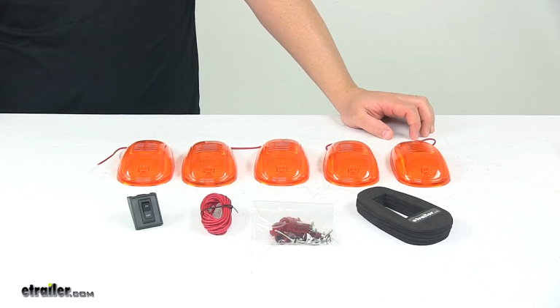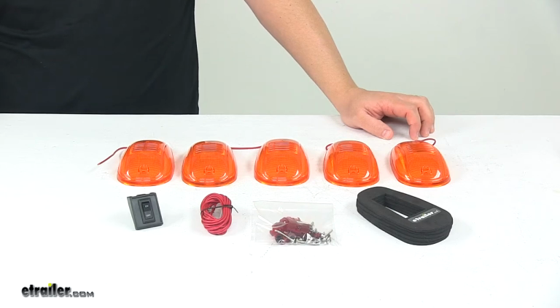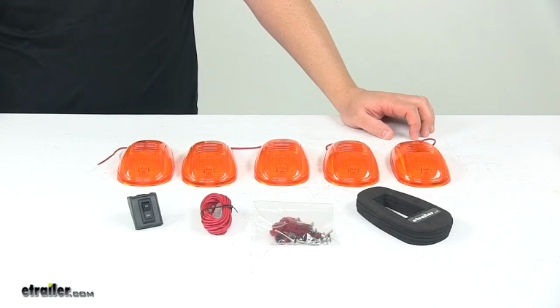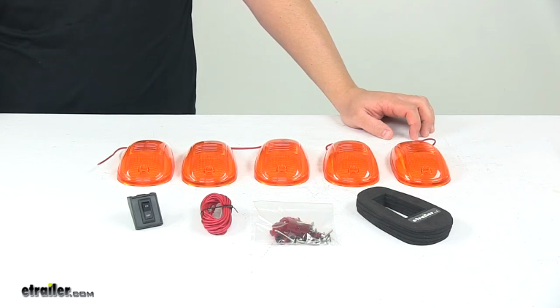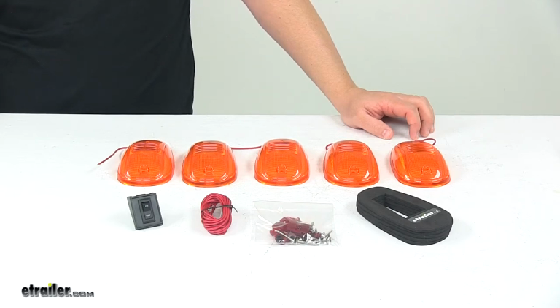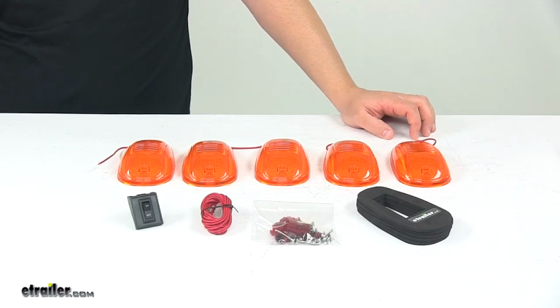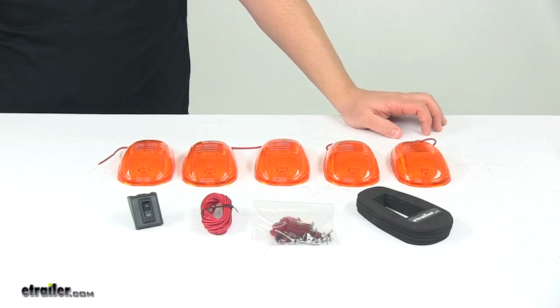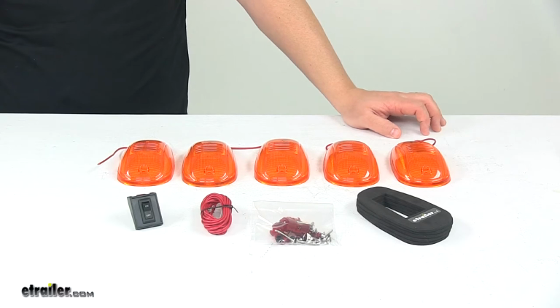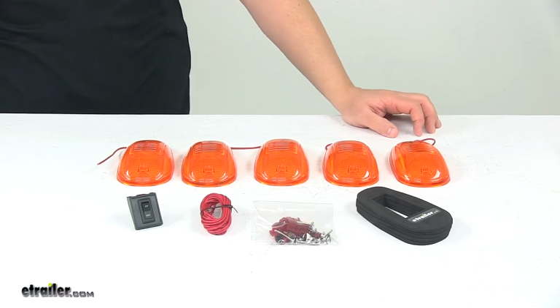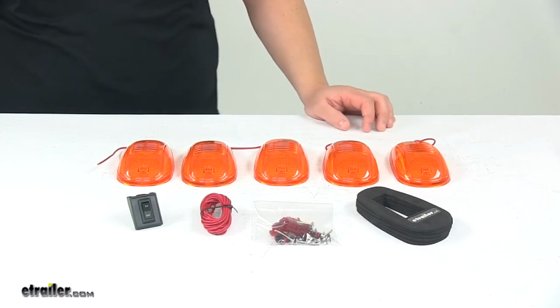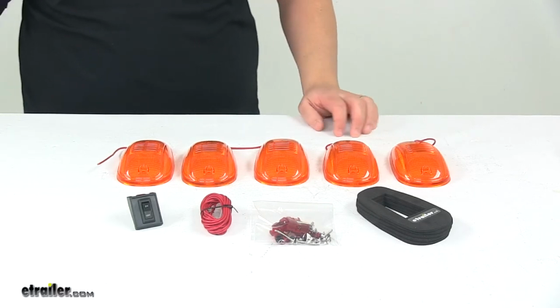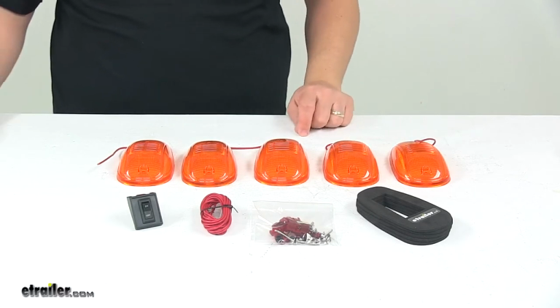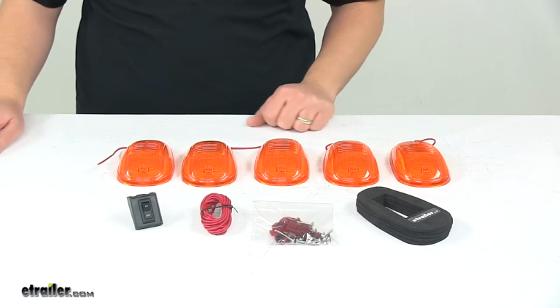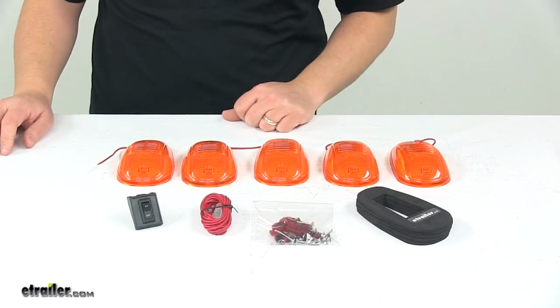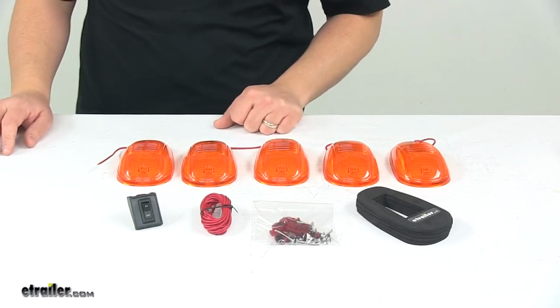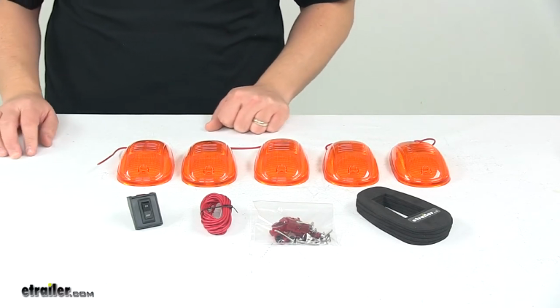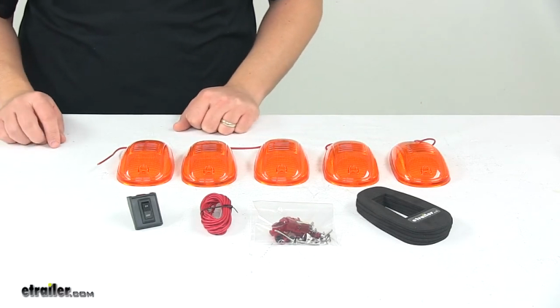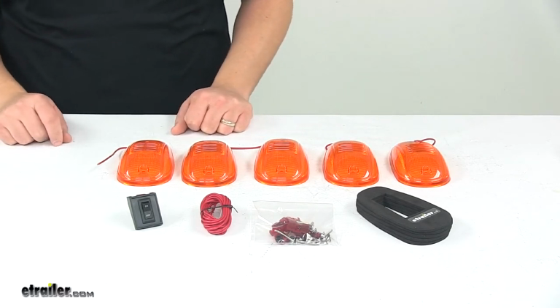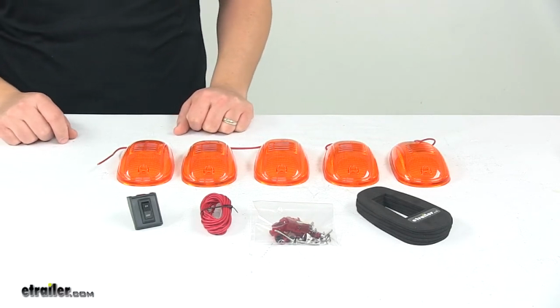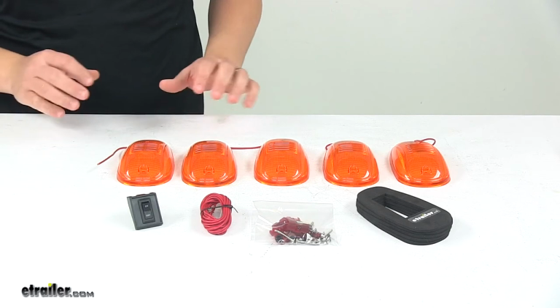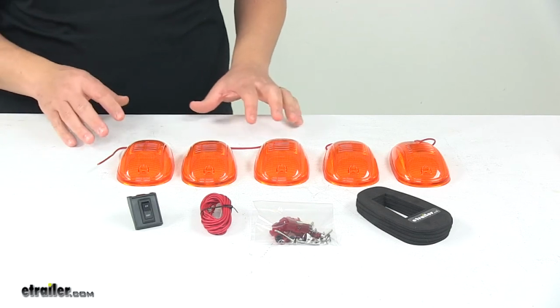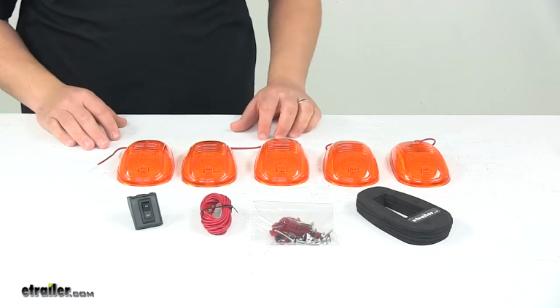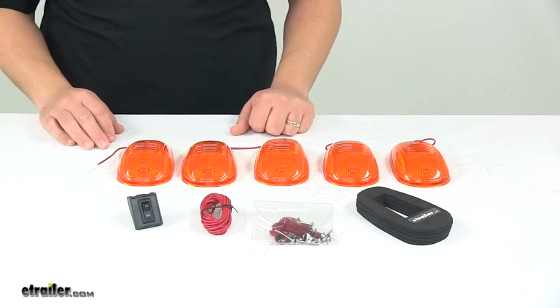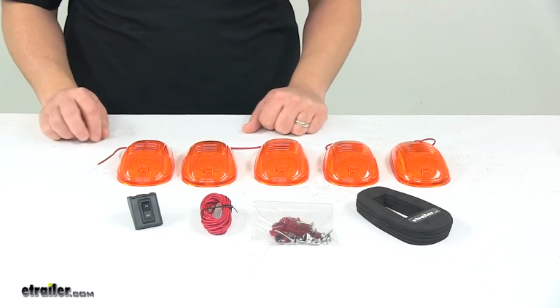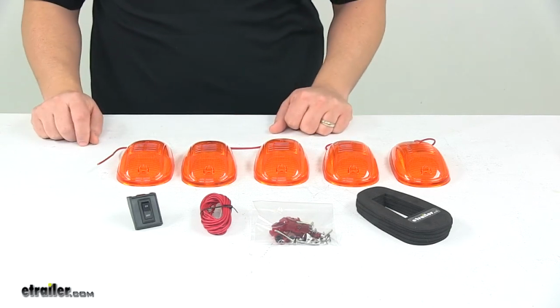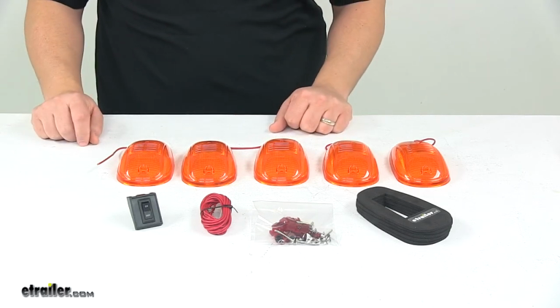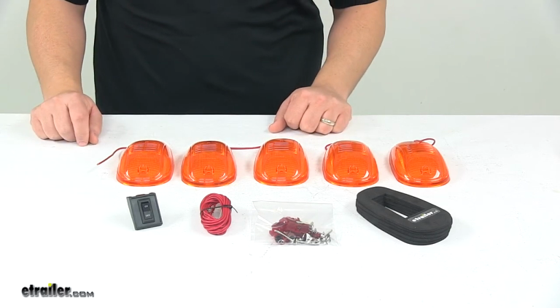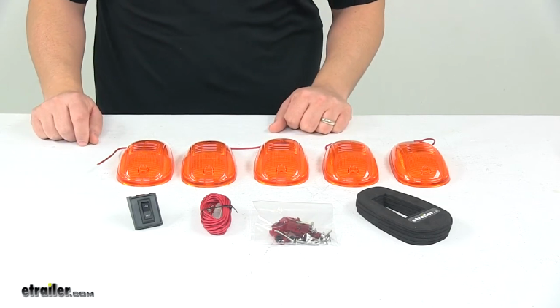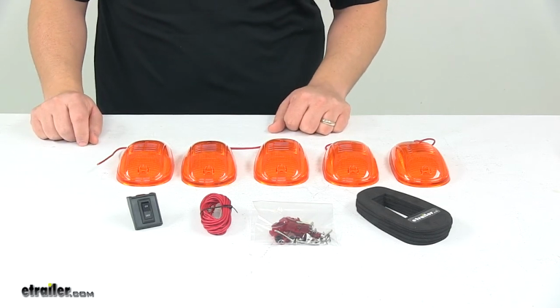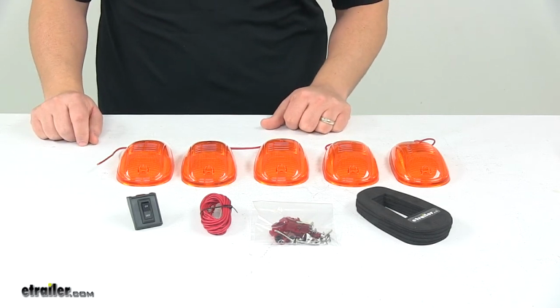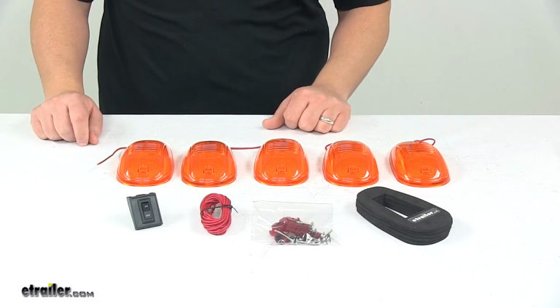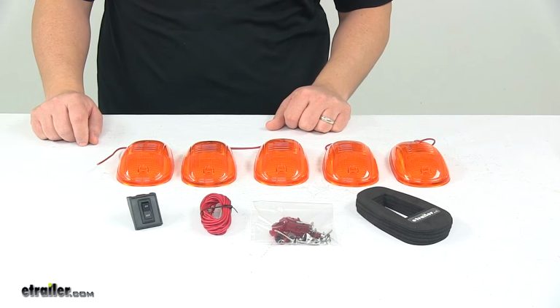Today we're taking a look at the Pacer Performance Hi5 truck cab lights. These cab lights give your truck a big rig look and they make it more visible on the road. They are styled after the 2003 to 2014 Dodge and Ram factory roof lights.